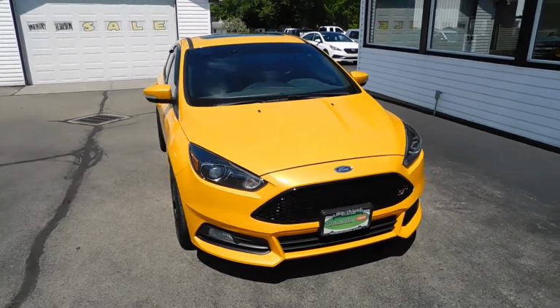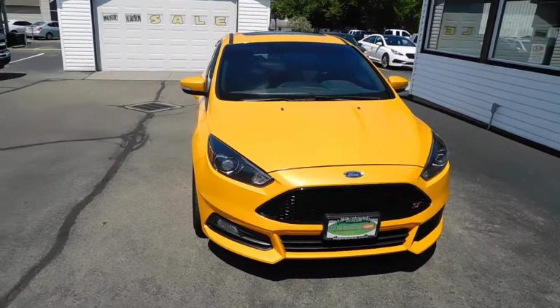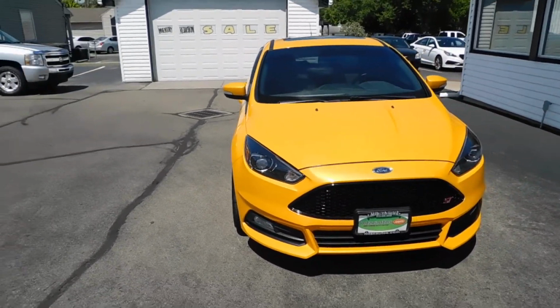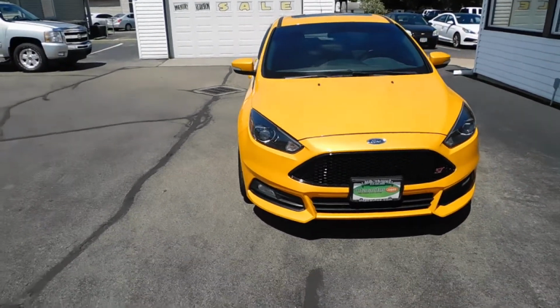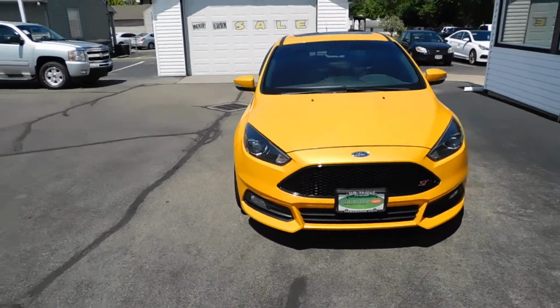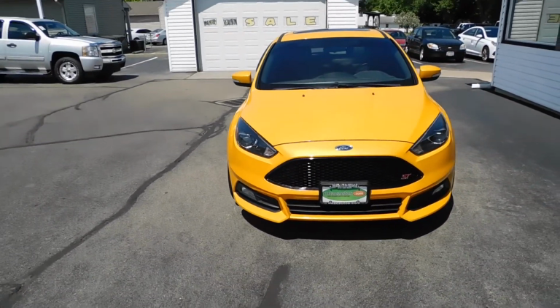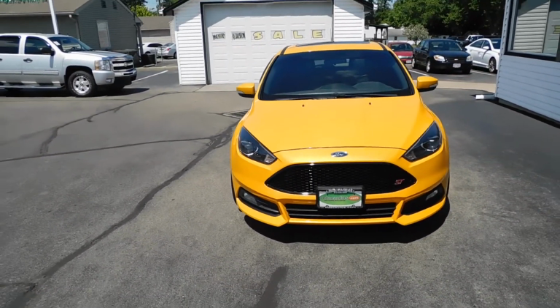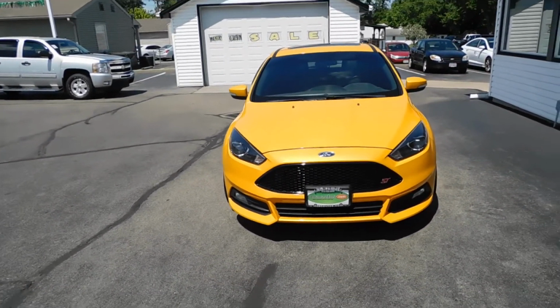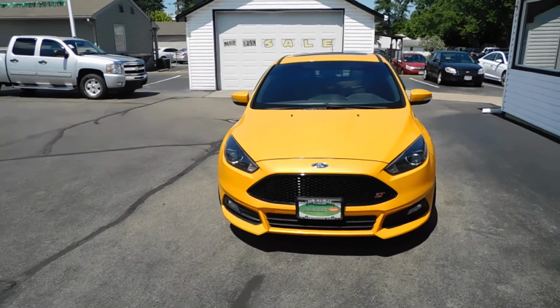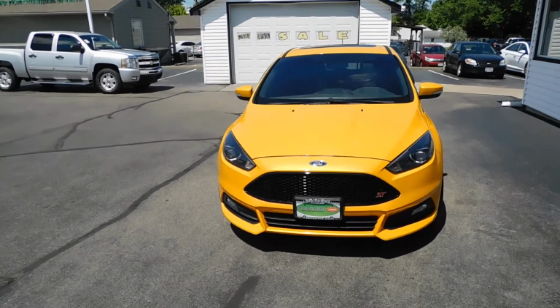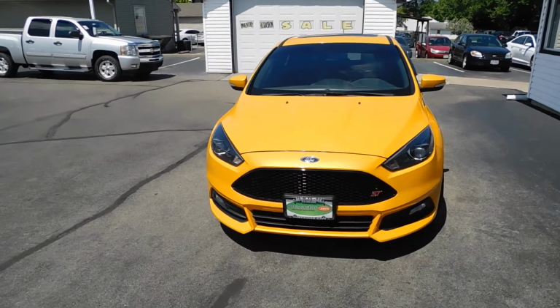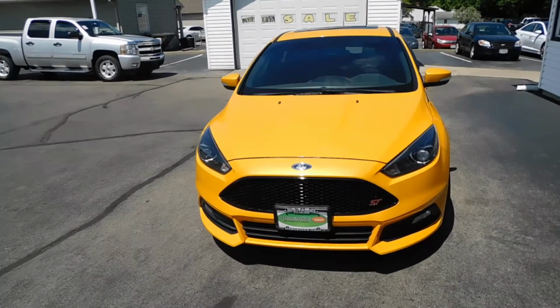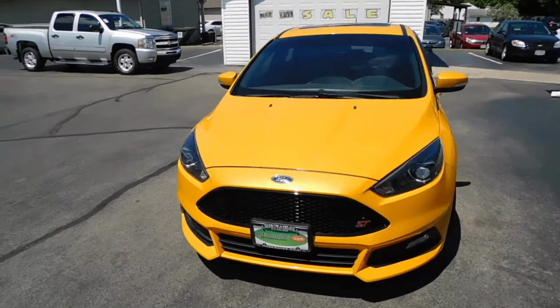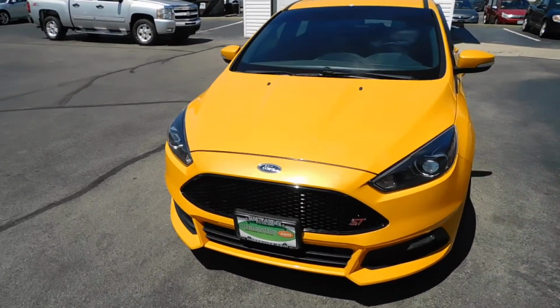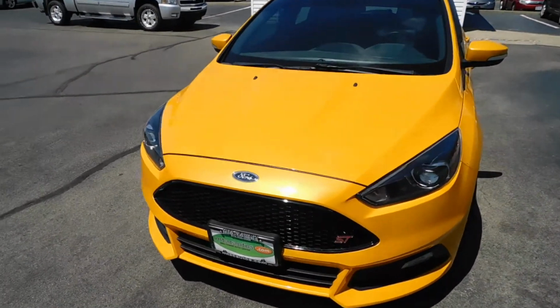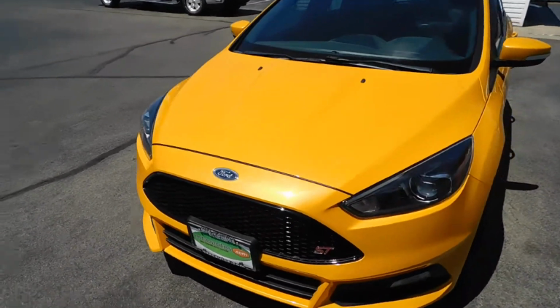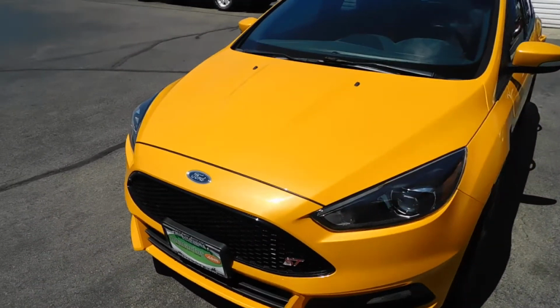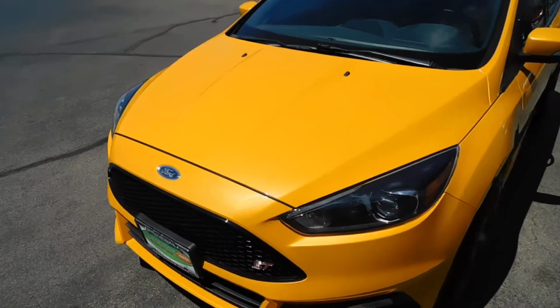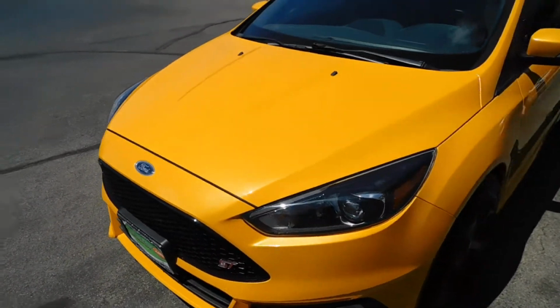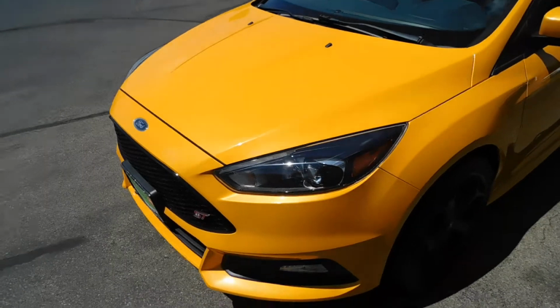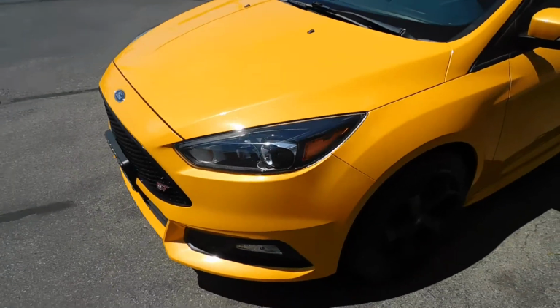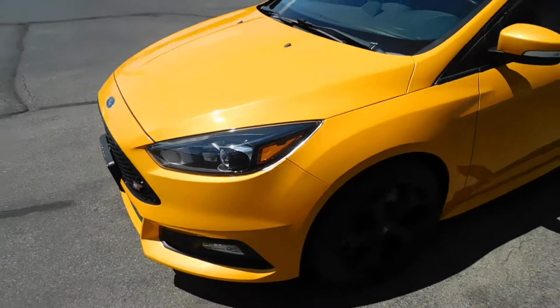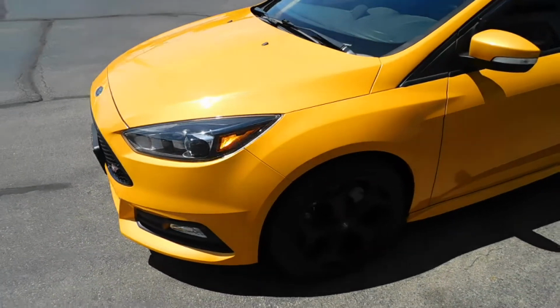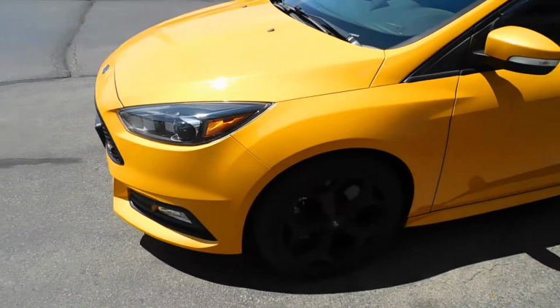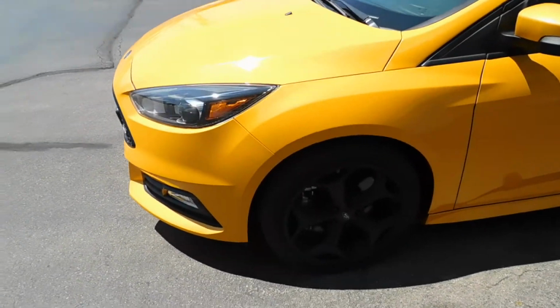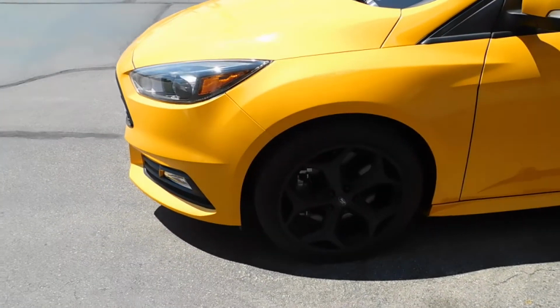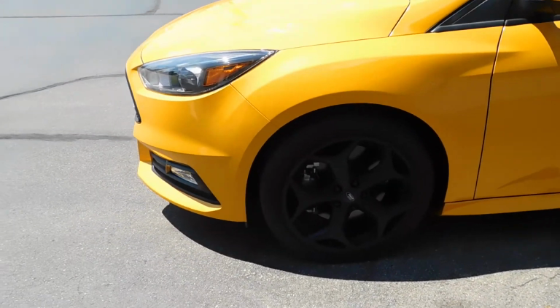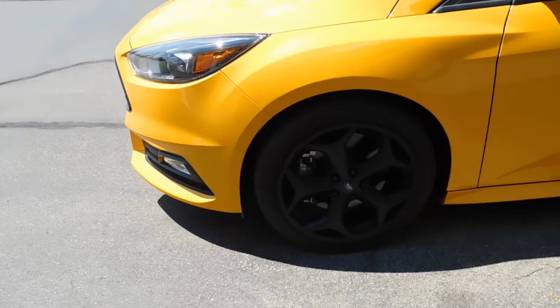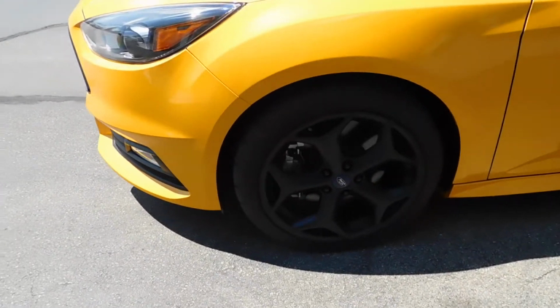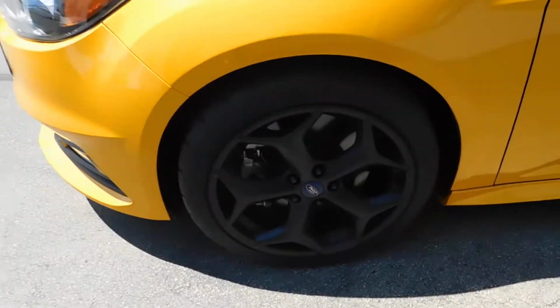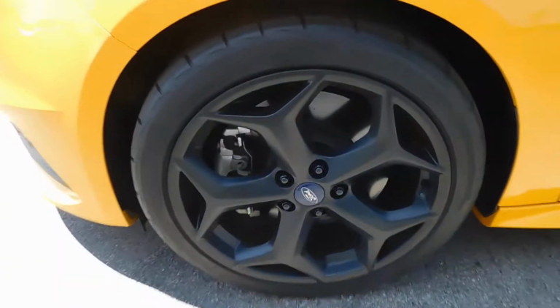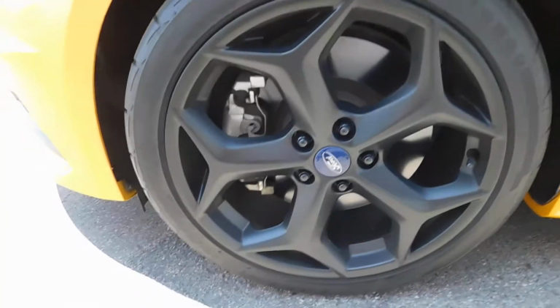If my voice cracks during this video, I'm not even going to apologize because this bad boy is clean. Underneath the hood there it's got a 2.0 liter engine. I already took a picture of it for you because it doesn't have the auto shut assist.